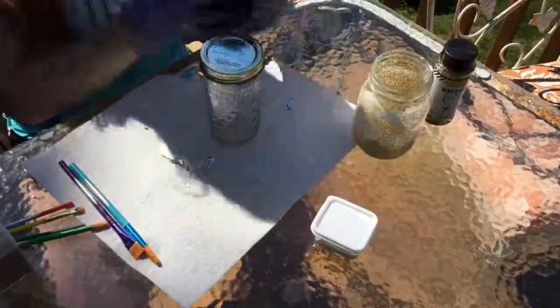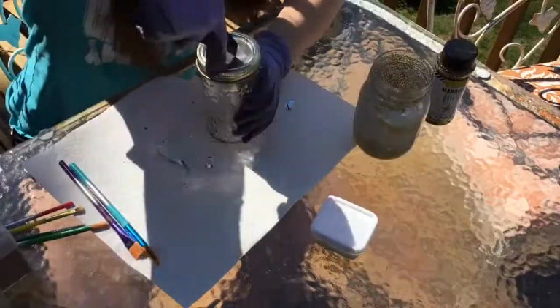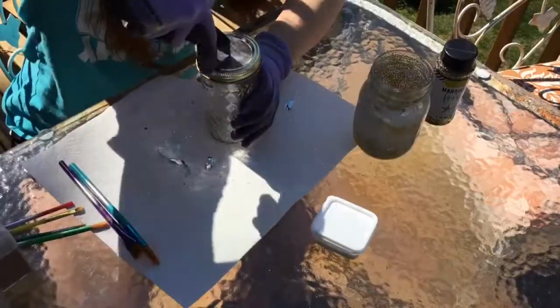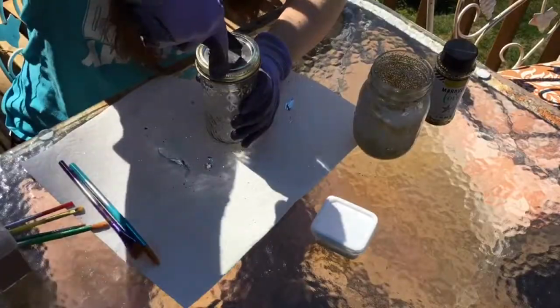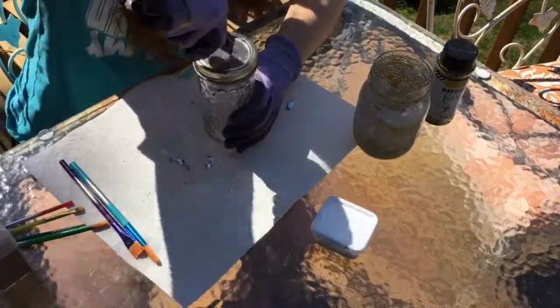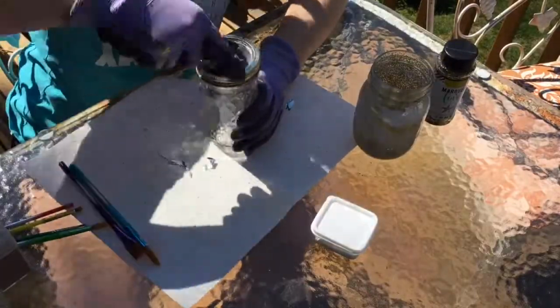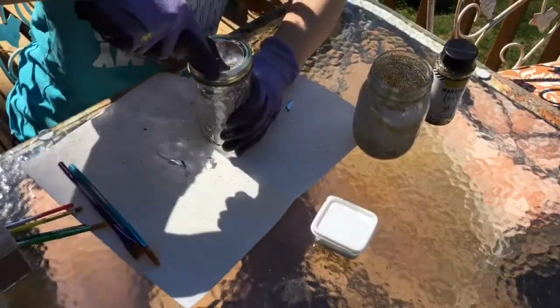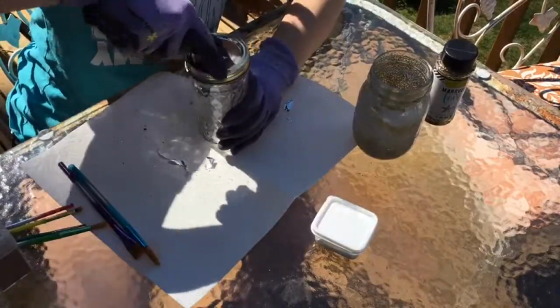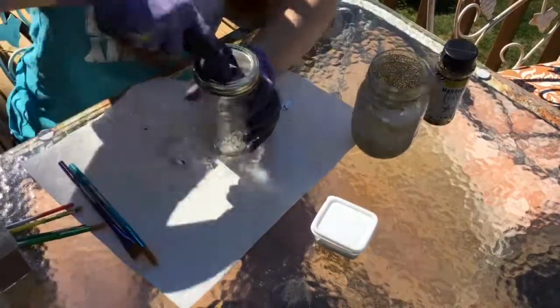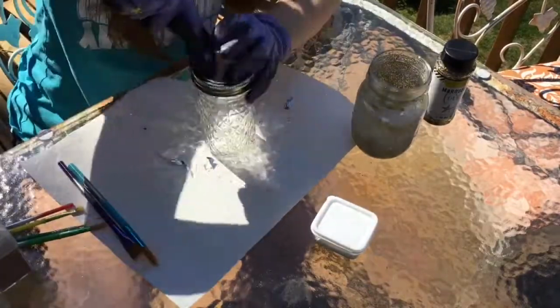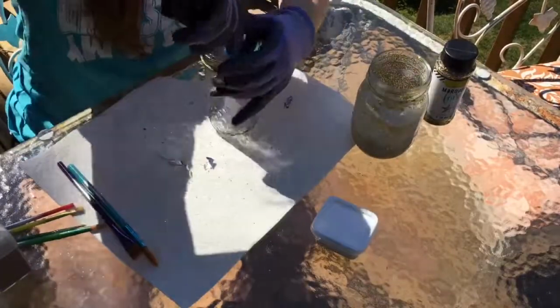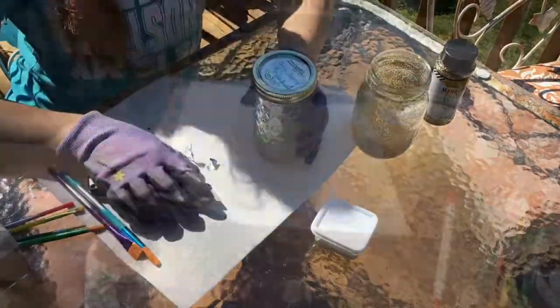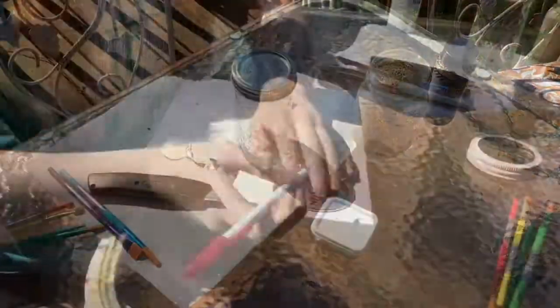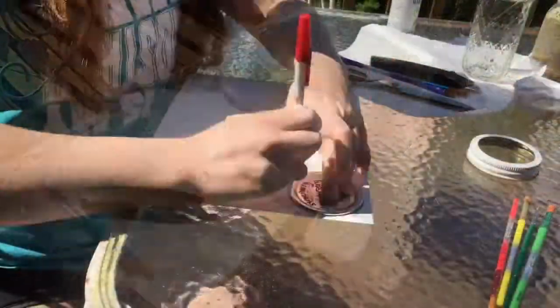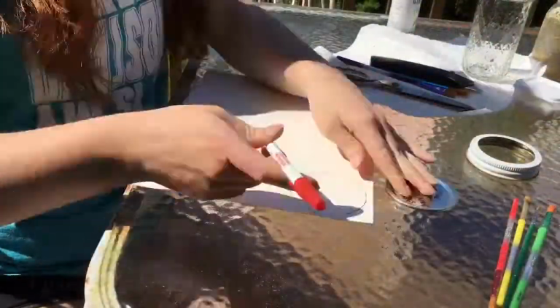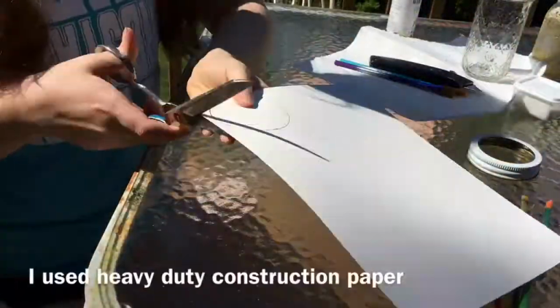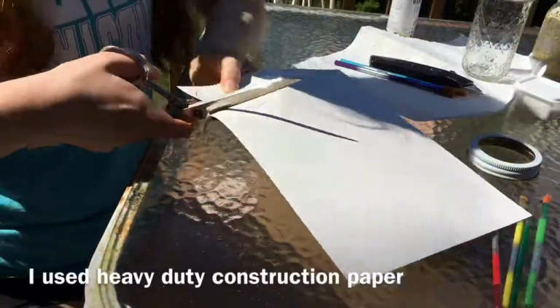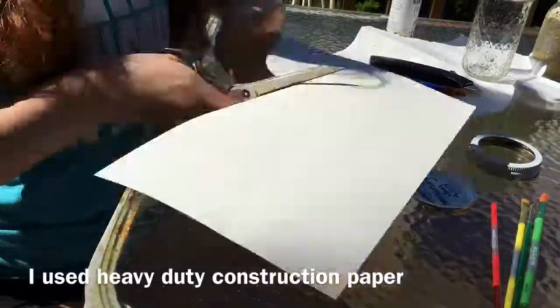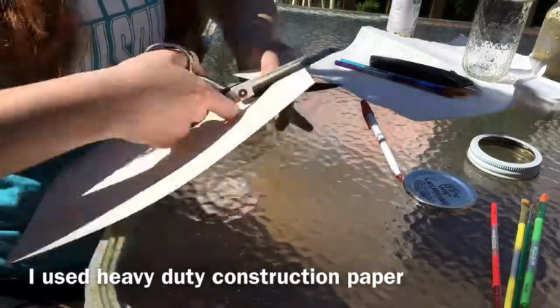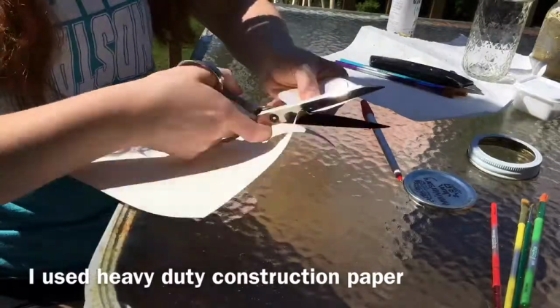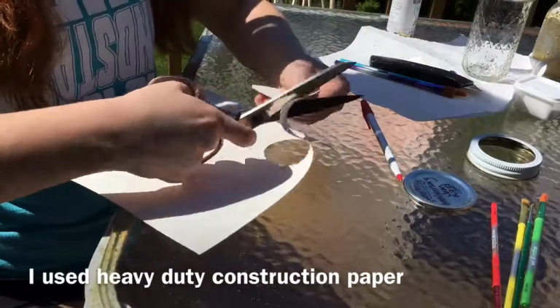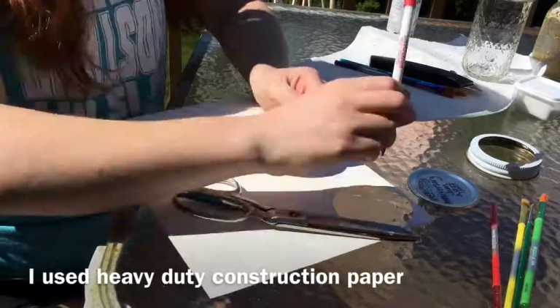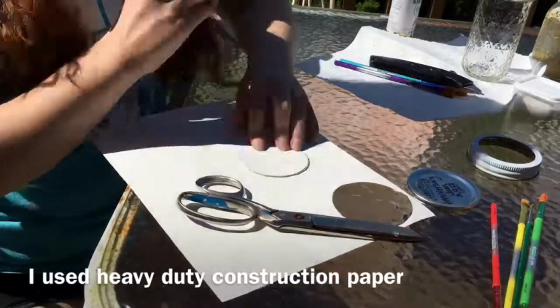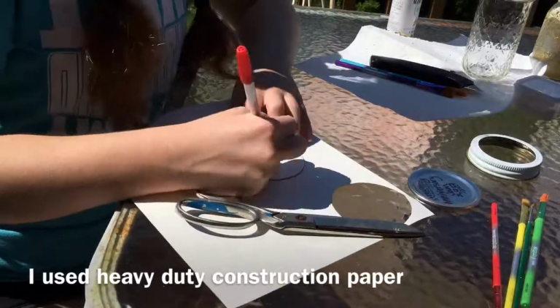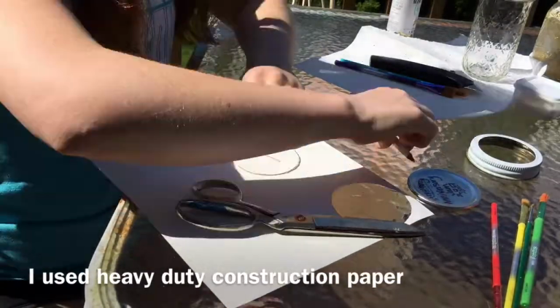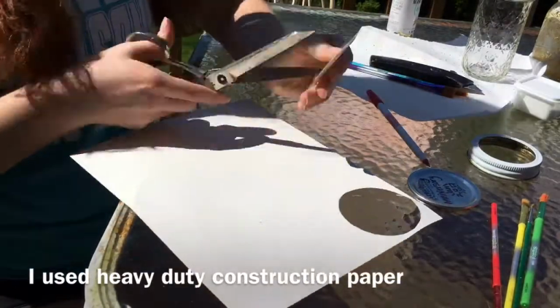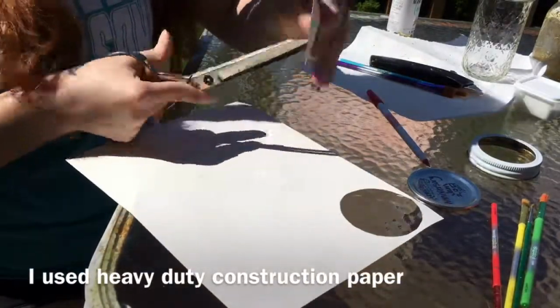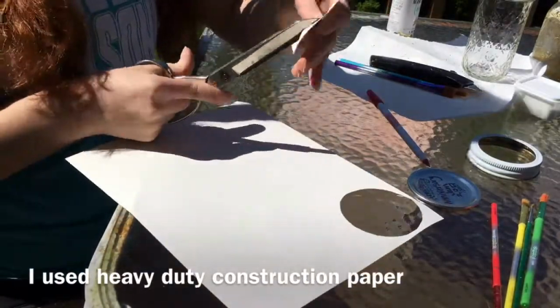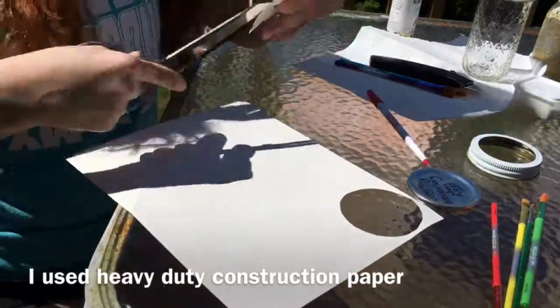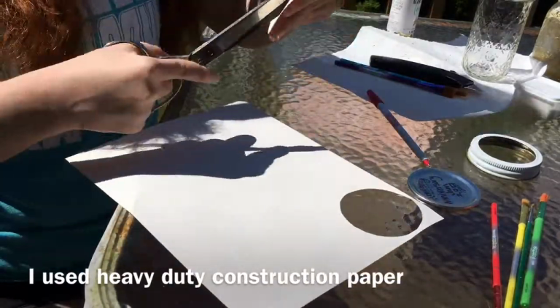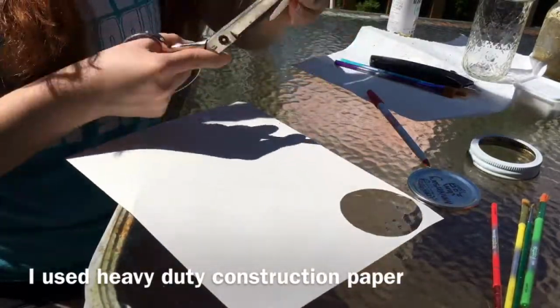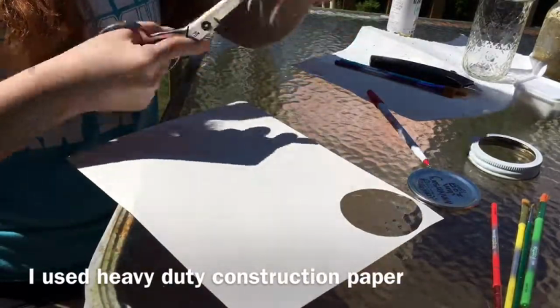To turn my jar into a bank I tried cutting a slit in it but it didn't work. I decided to discard the metal lid altogether and make one out of paper instead. This was a lot easier.